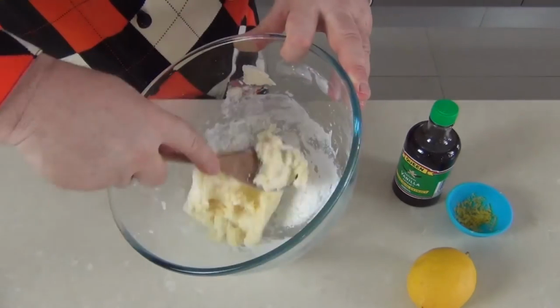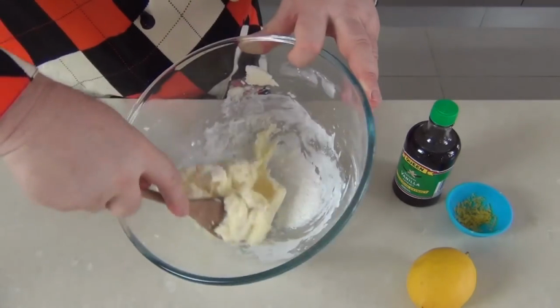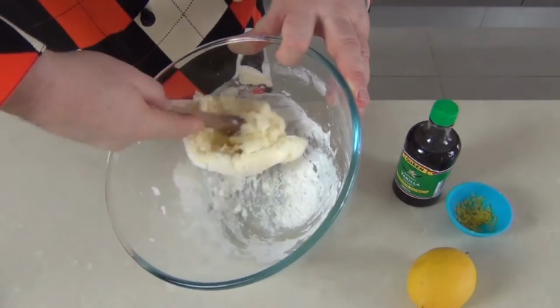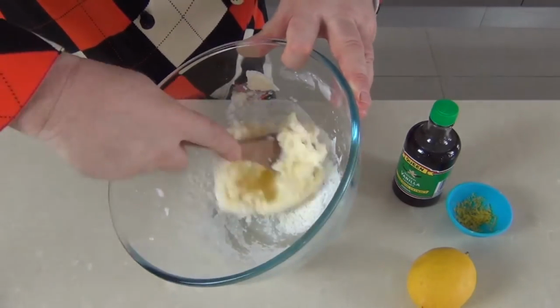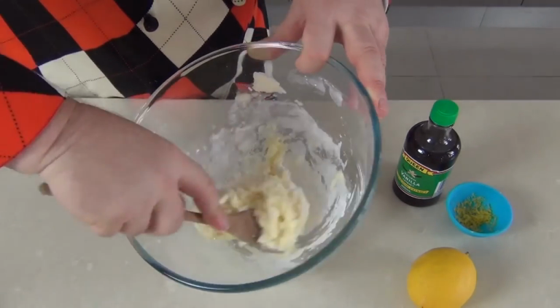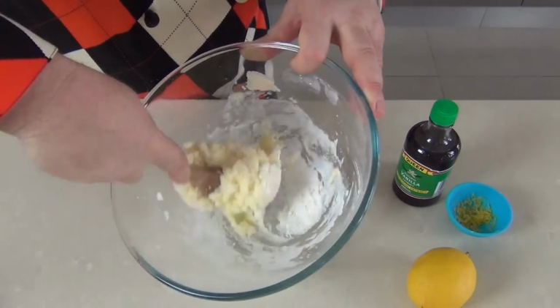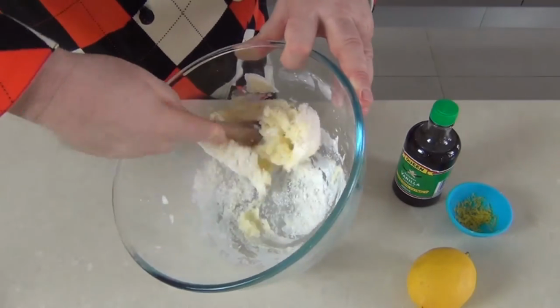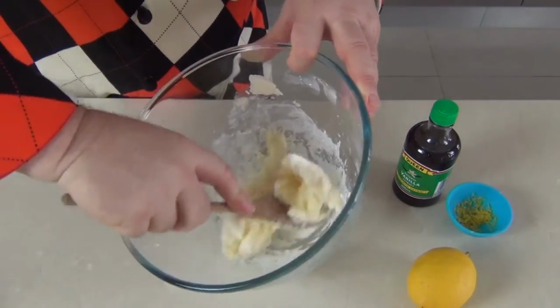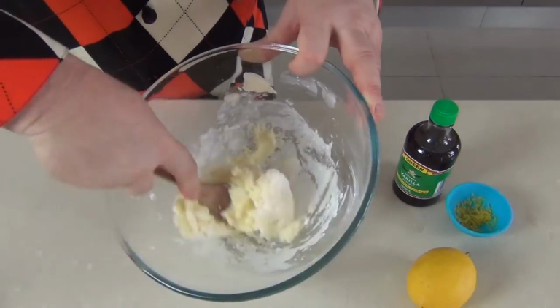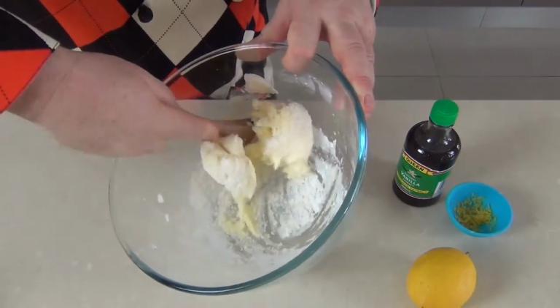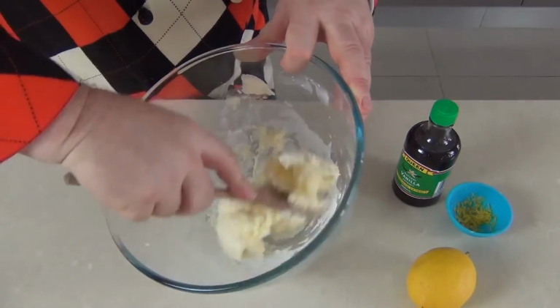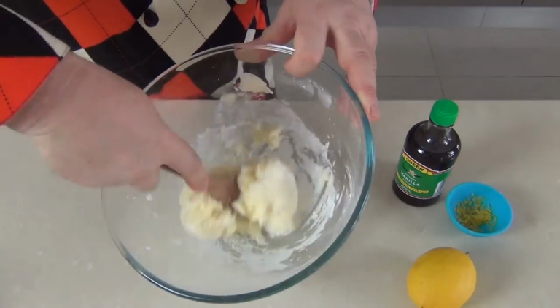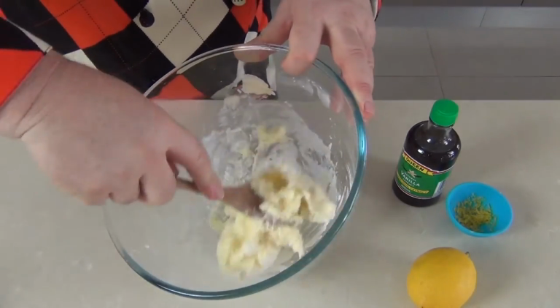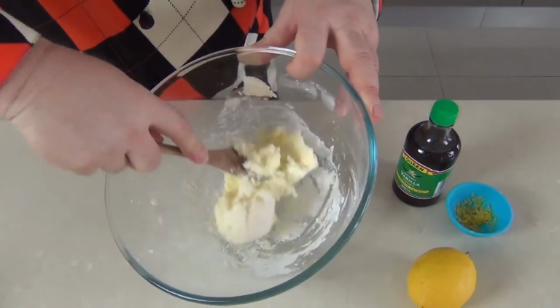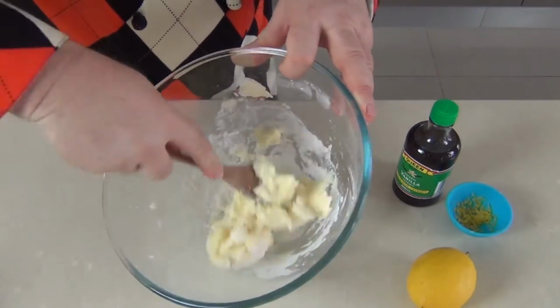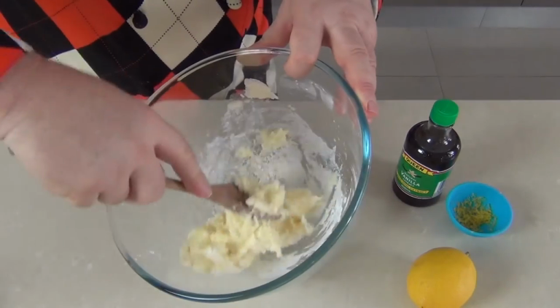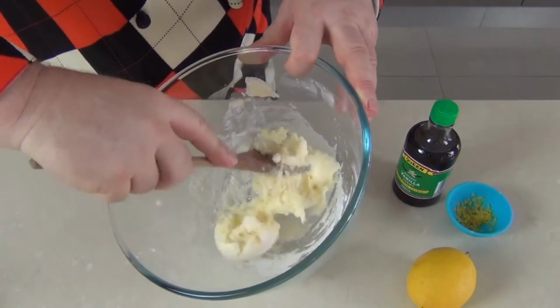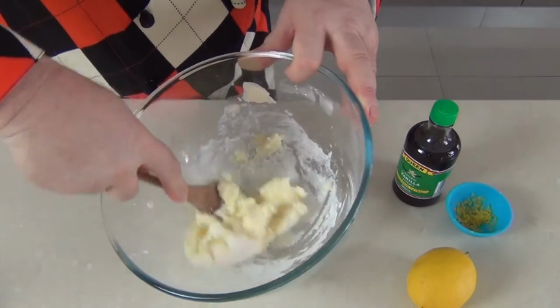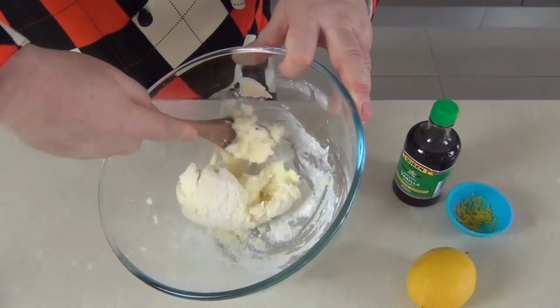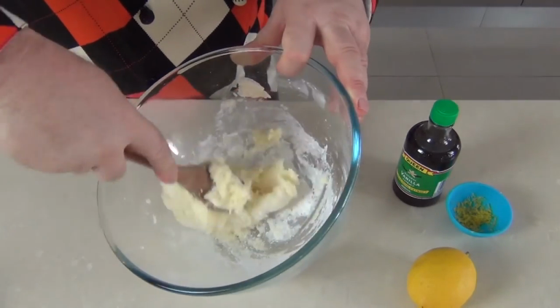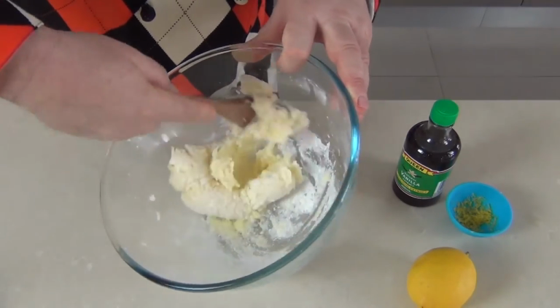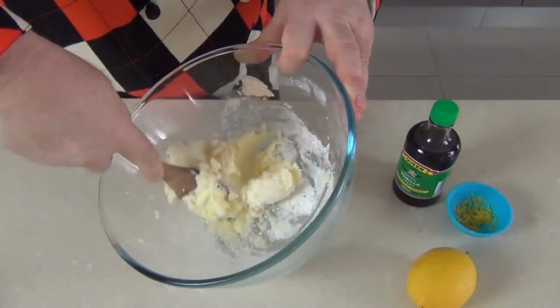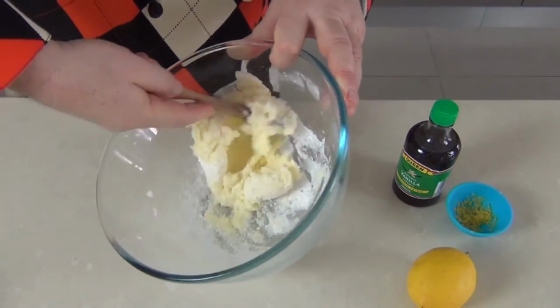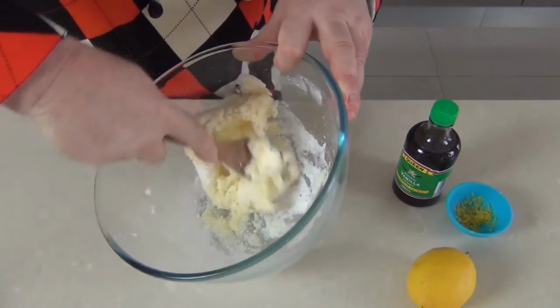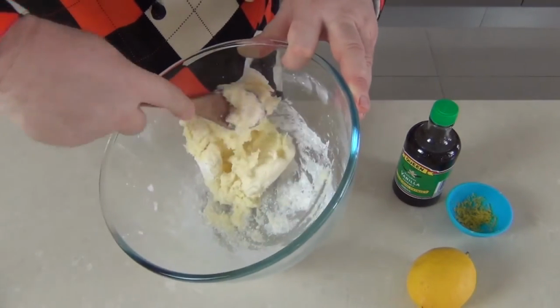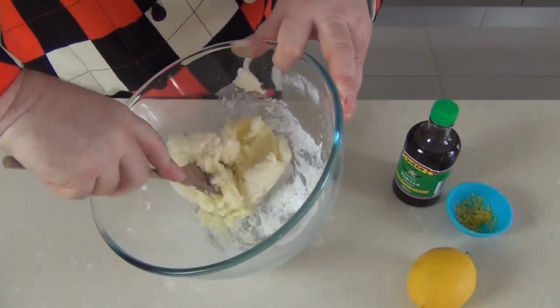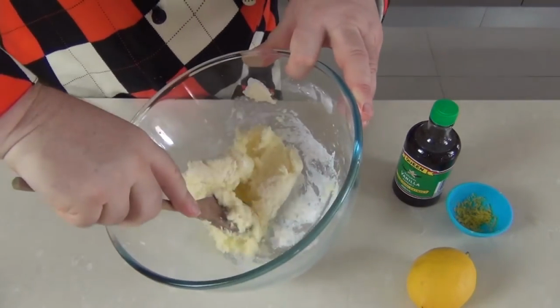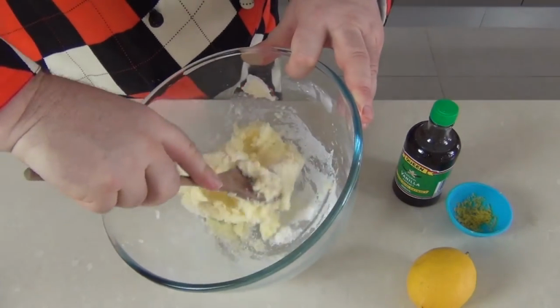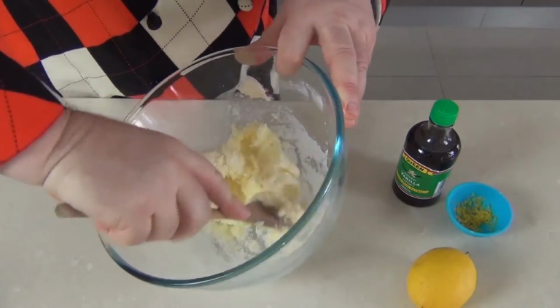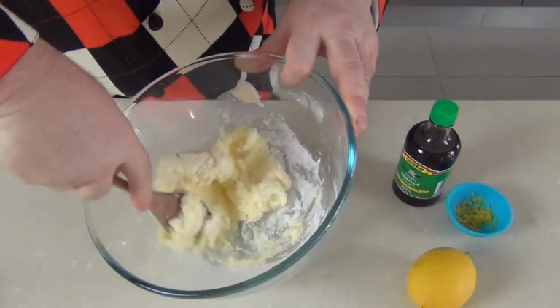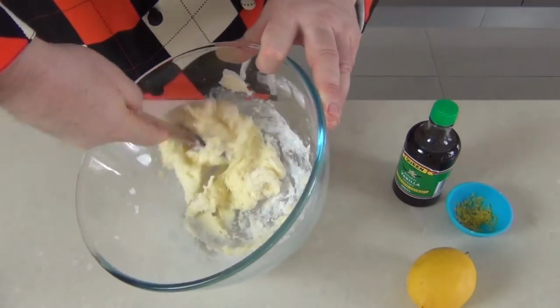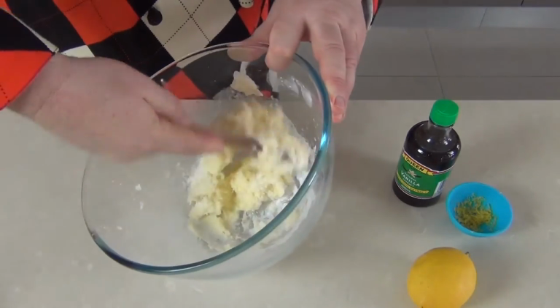You can see that starts to come together fairly quickly. You could do this in a stand mixer, but really it doesn't take long to do — it's hardly worth it.